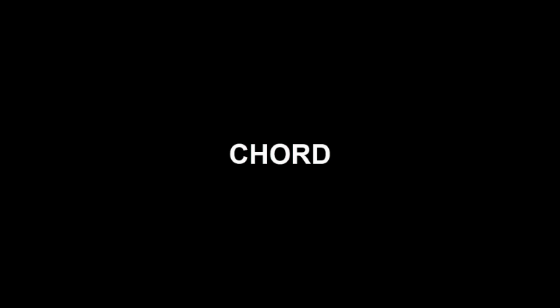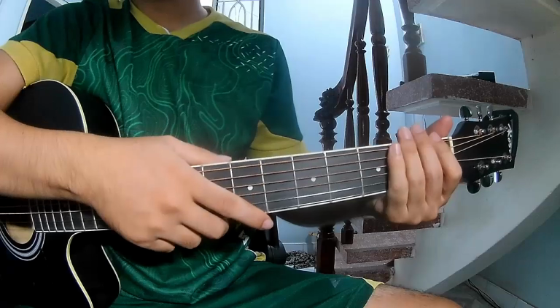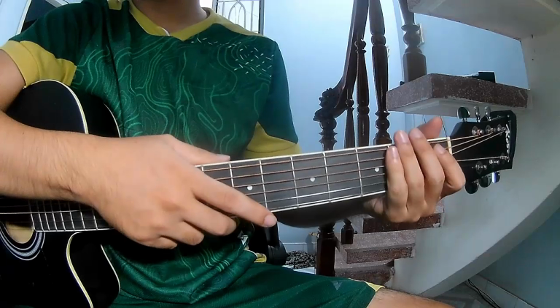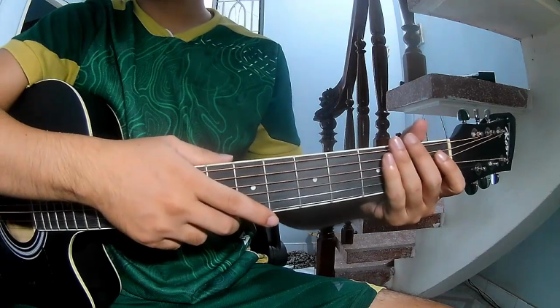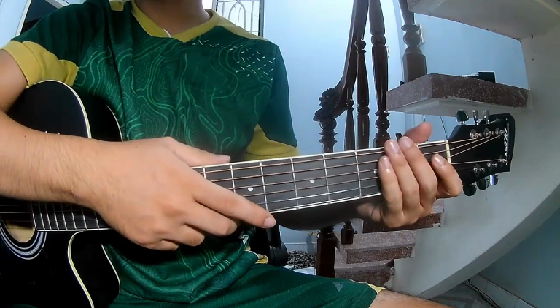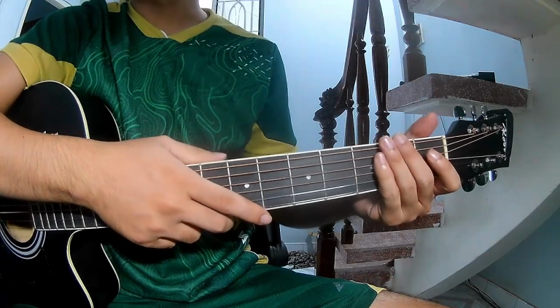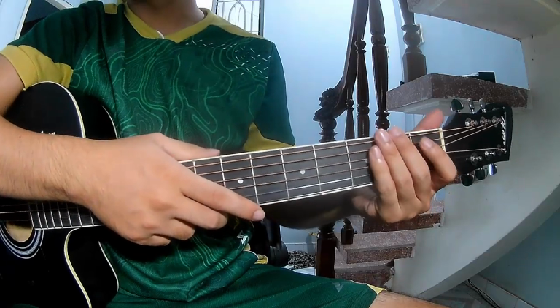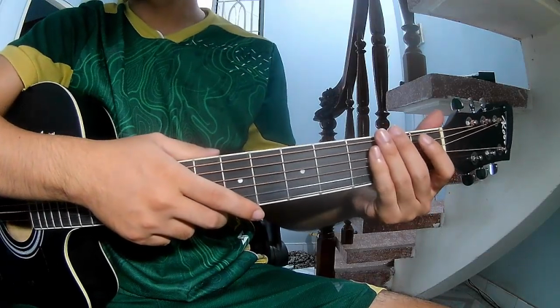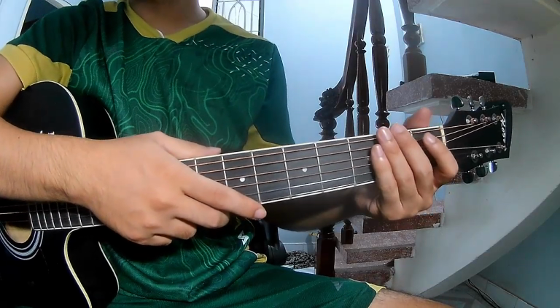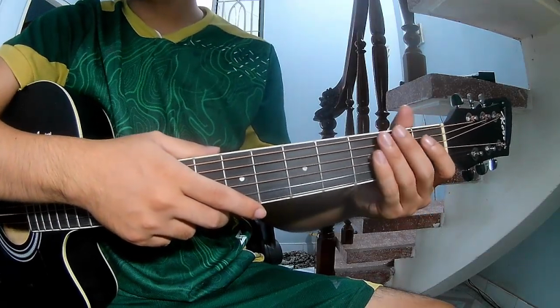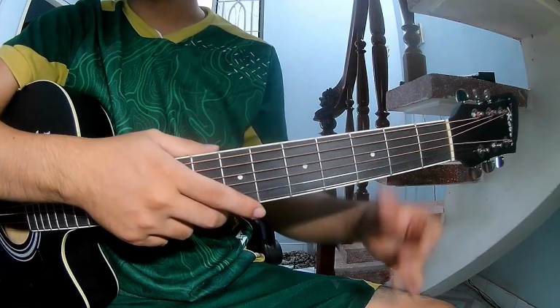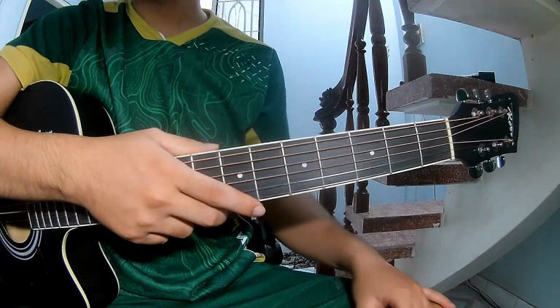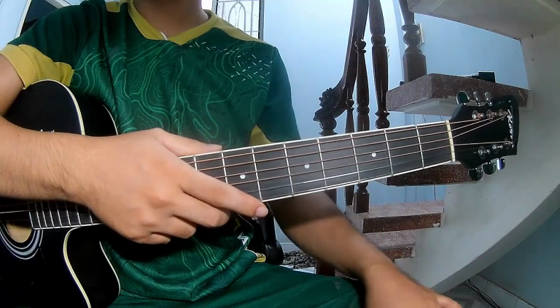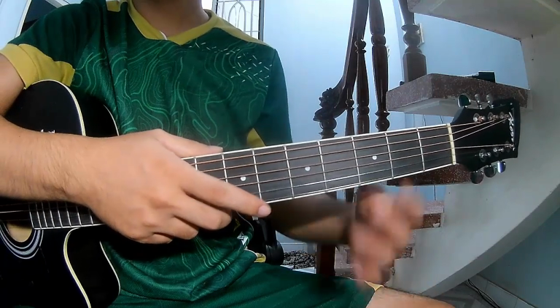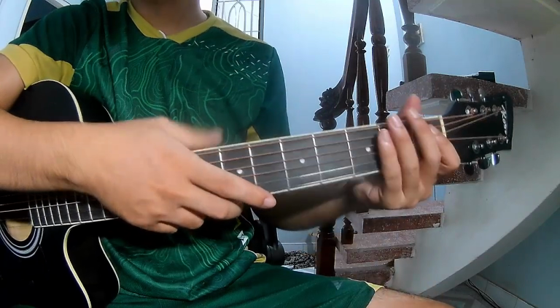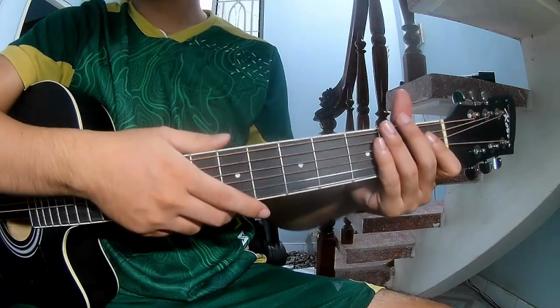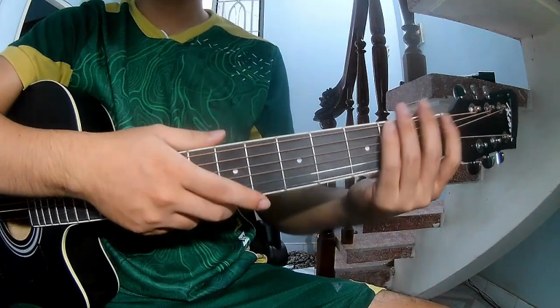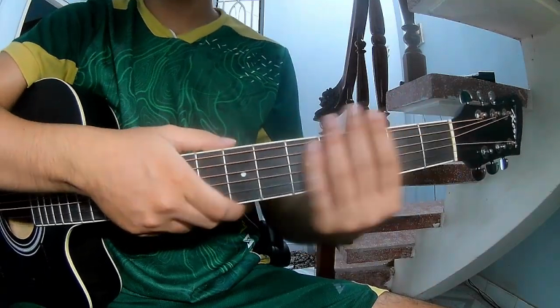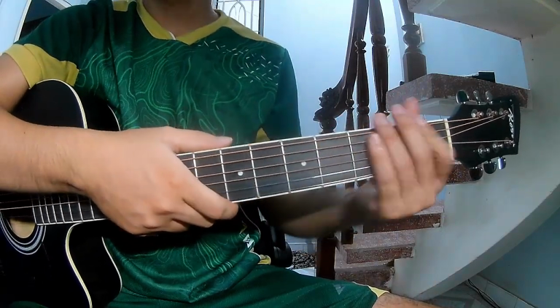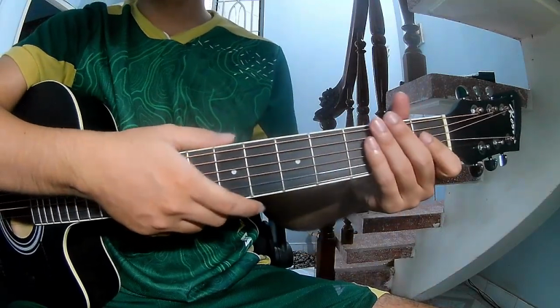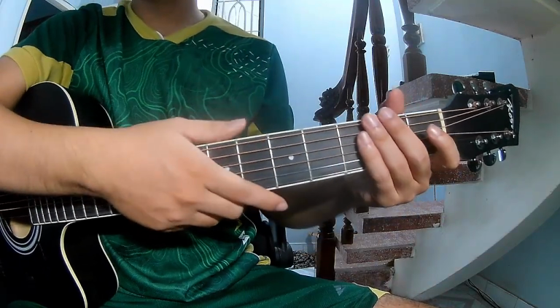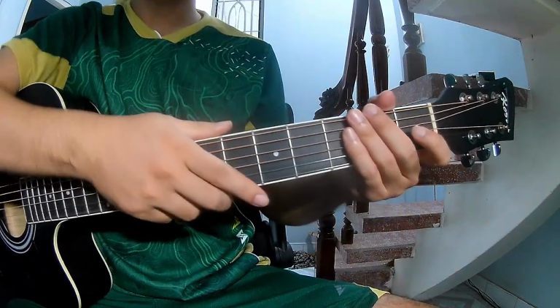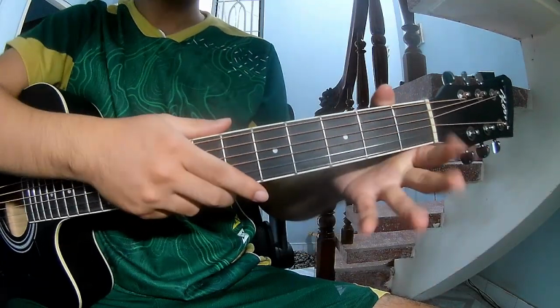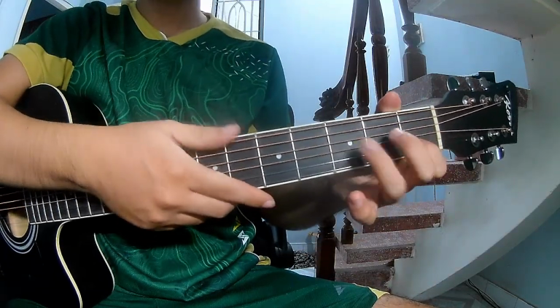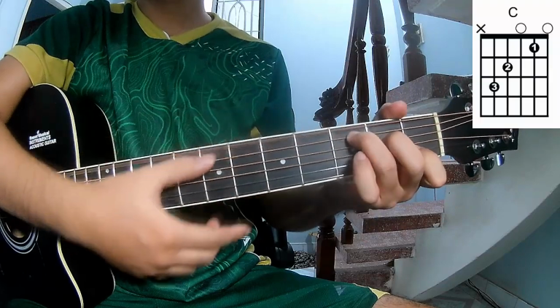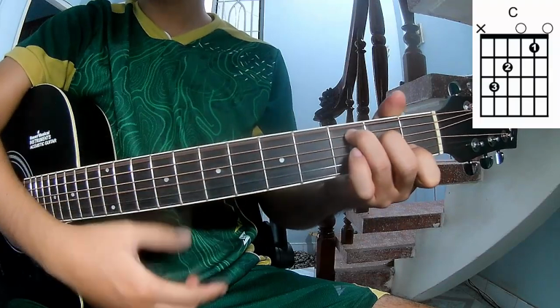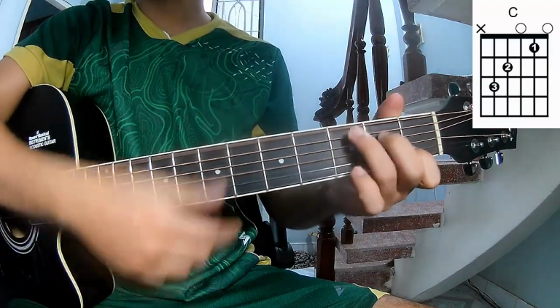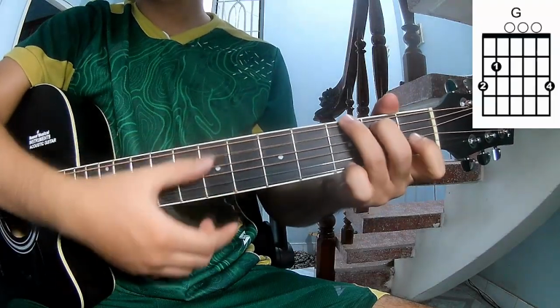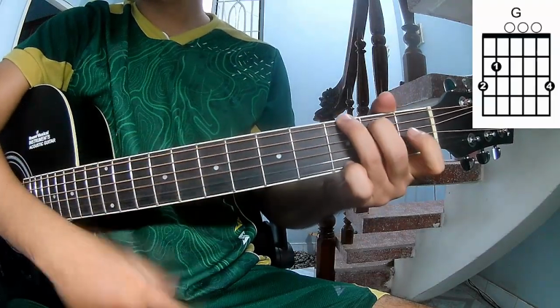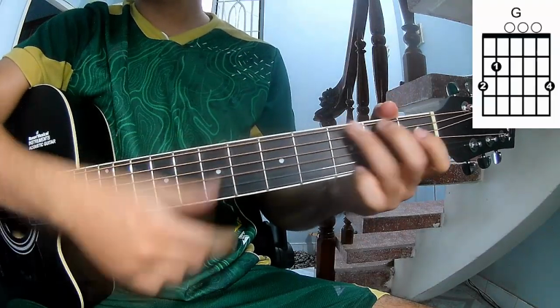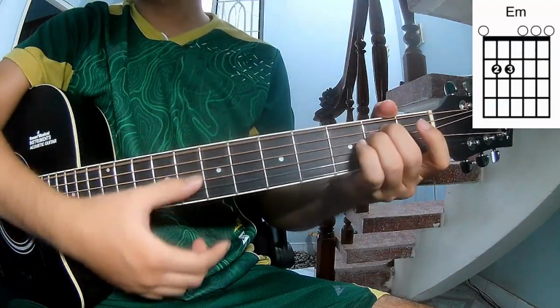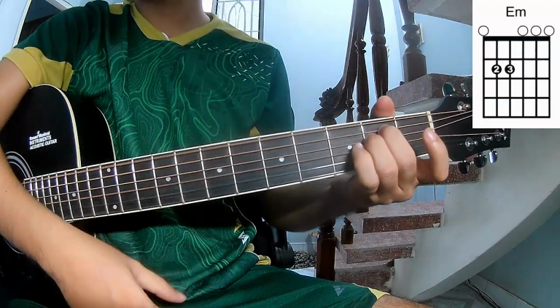Hi everyone, today we'll share how to play guitar — 'Best' by Olivia Rodrigo. First, the chords for this song are: Em, C, G, Em, and D.